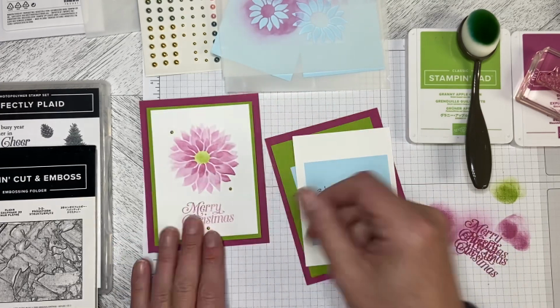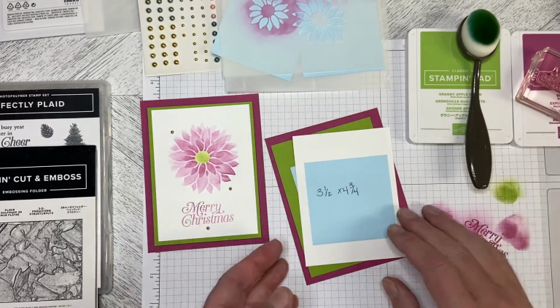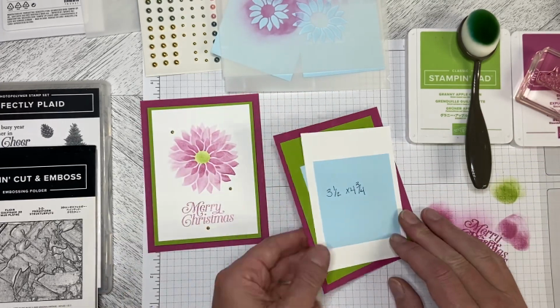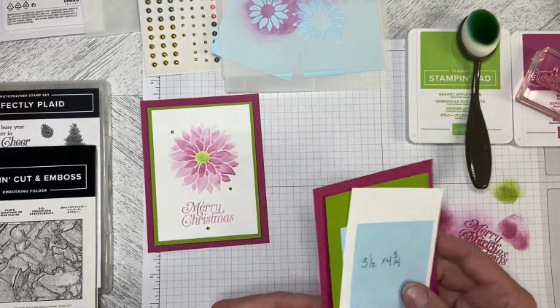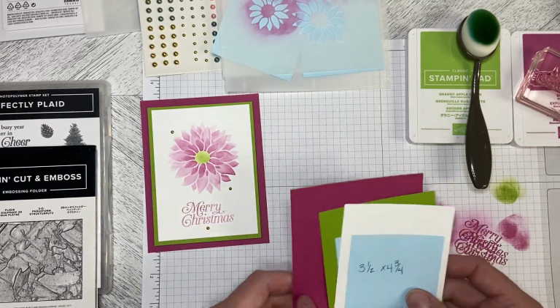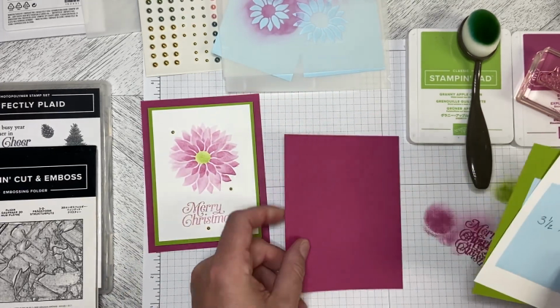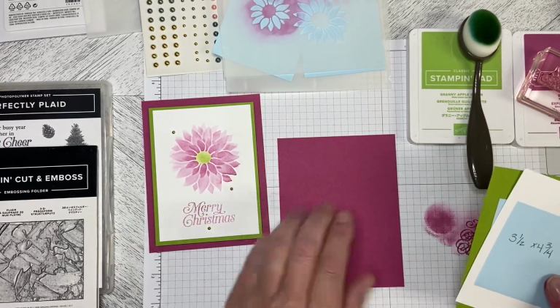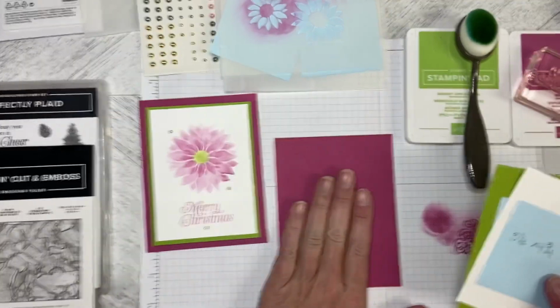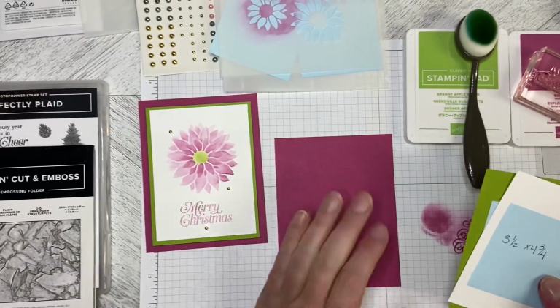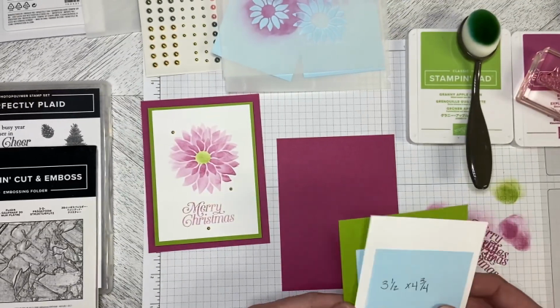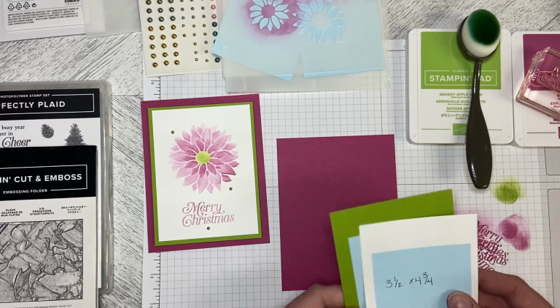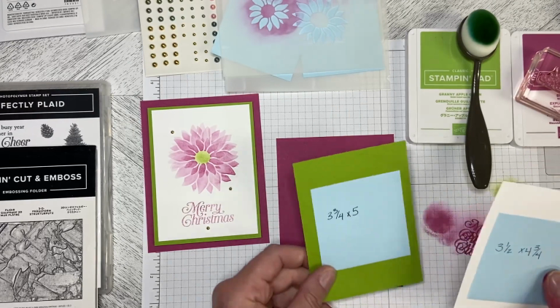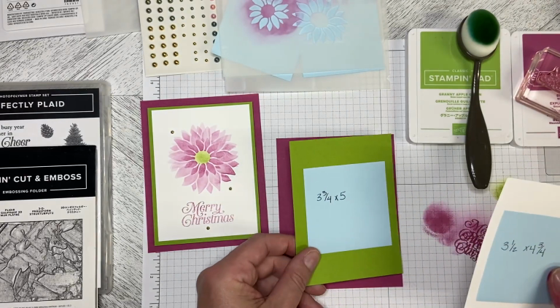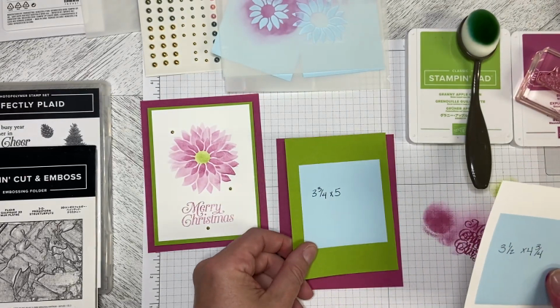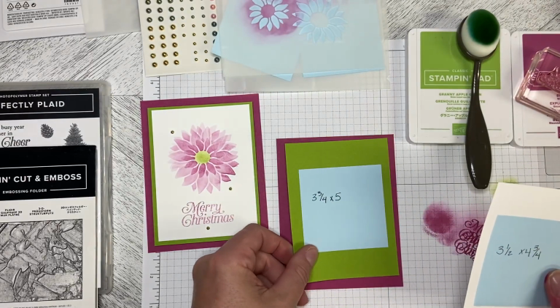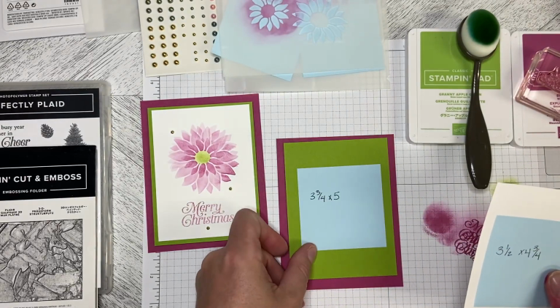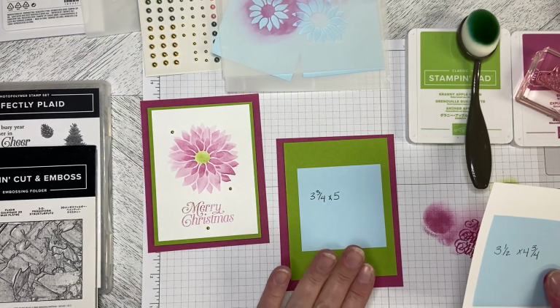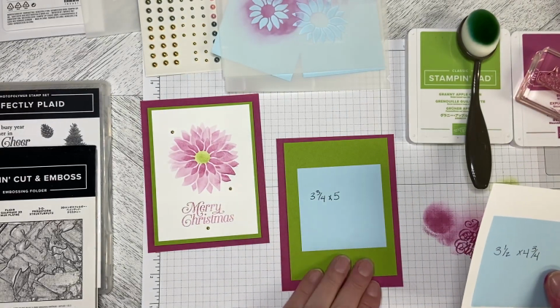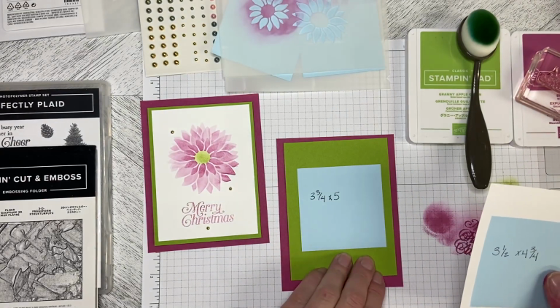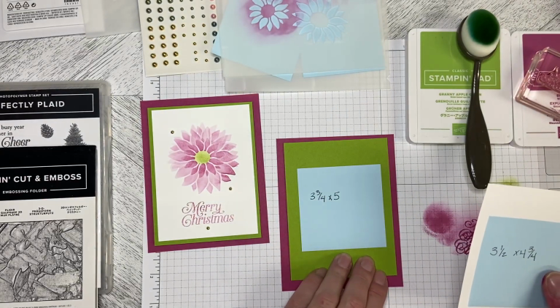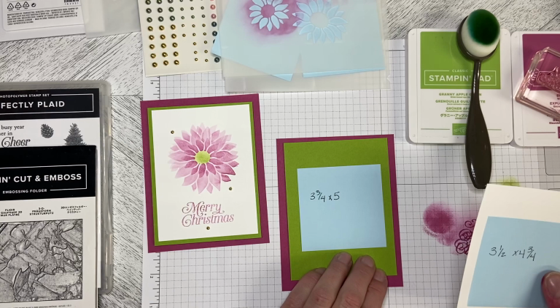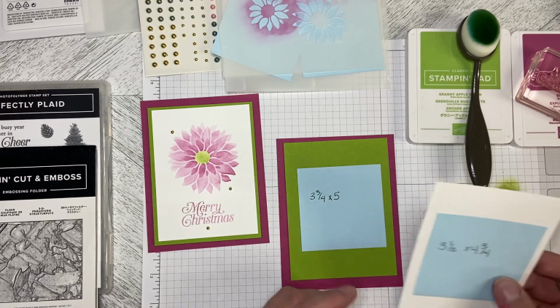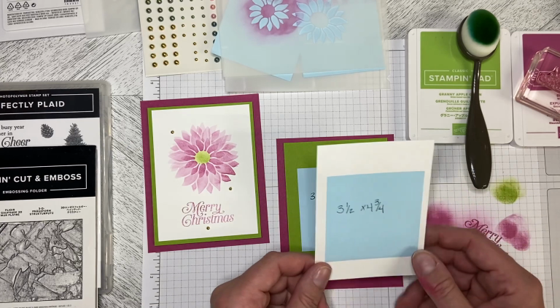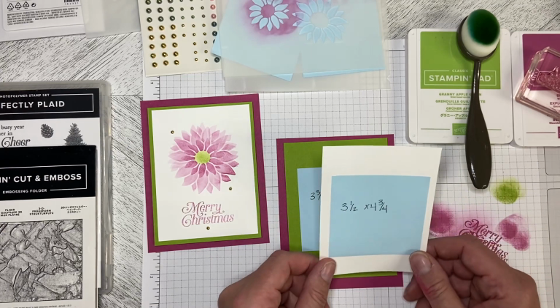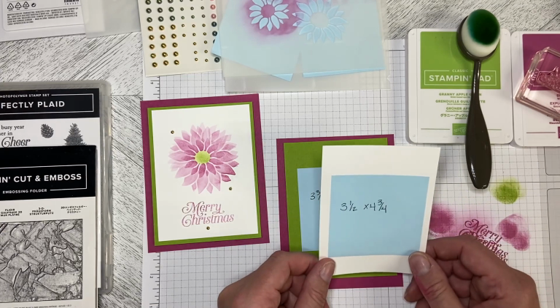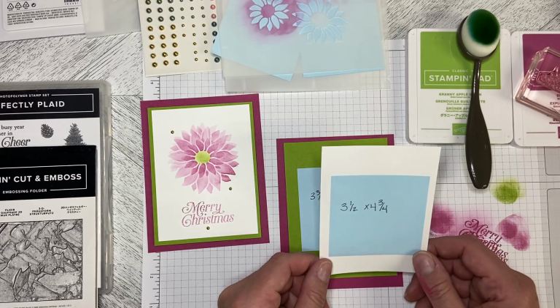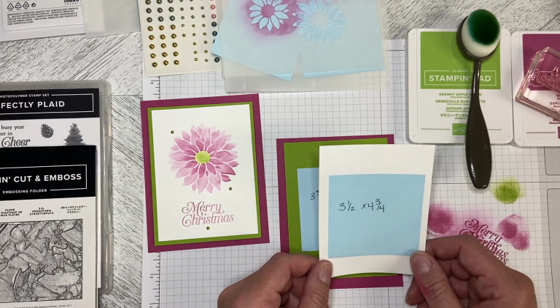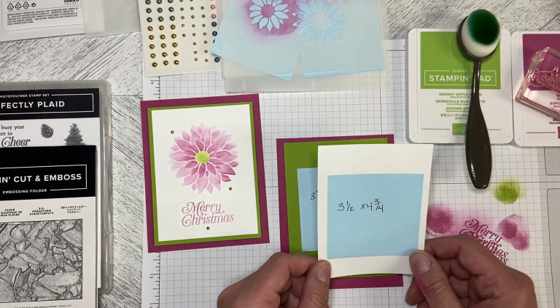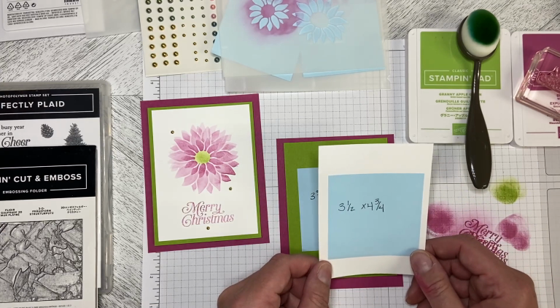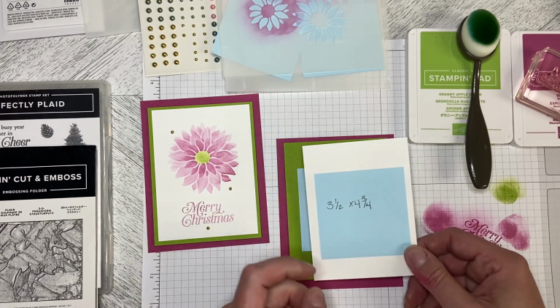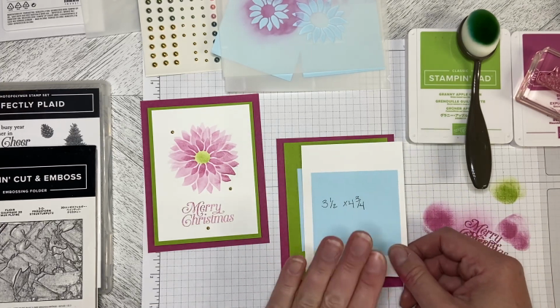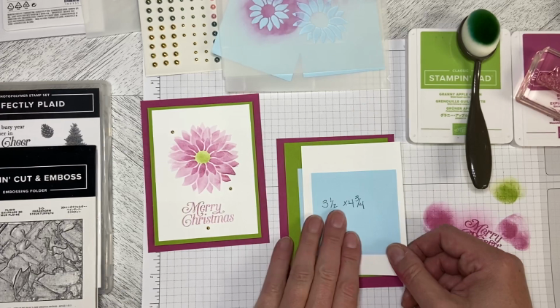So what do I have? I've got a standard North American card base, a three and three-quarters by five piece of Granny Apple Green, and a three and a half by four and three-quarters piece of Basic White.